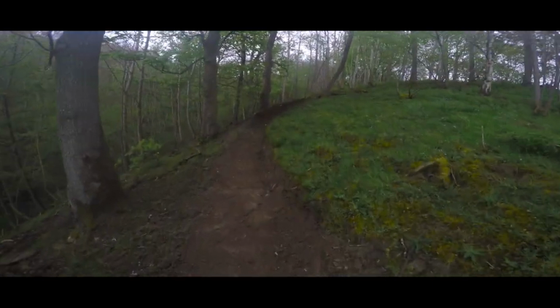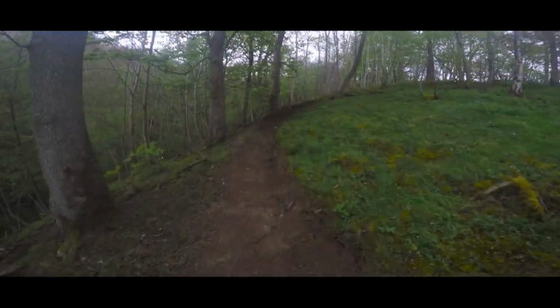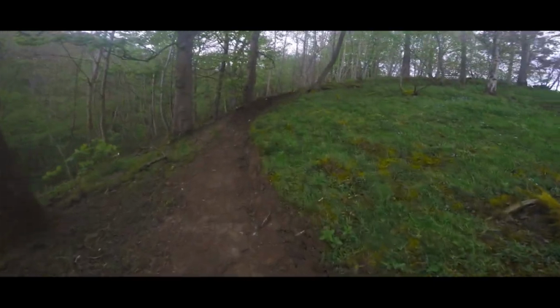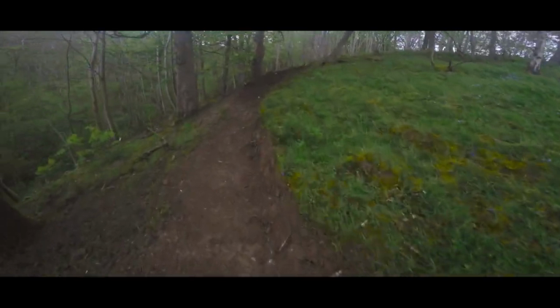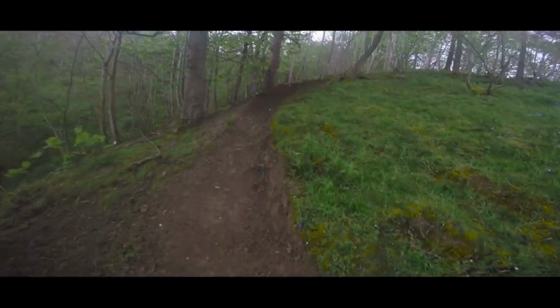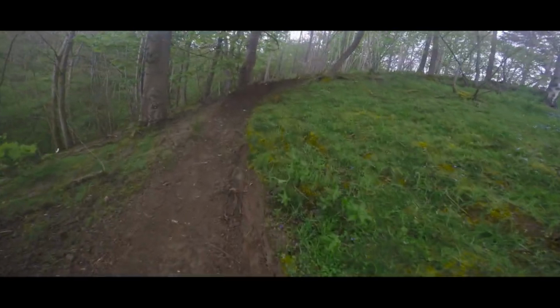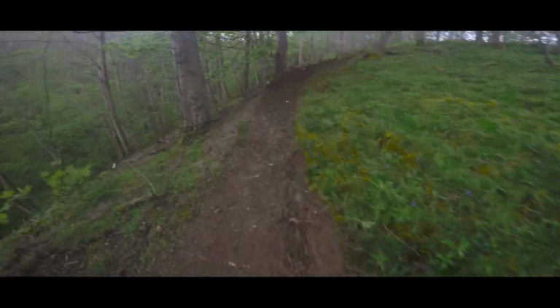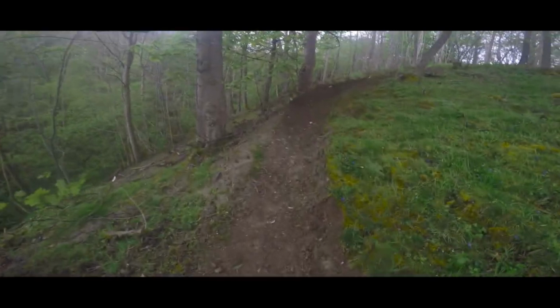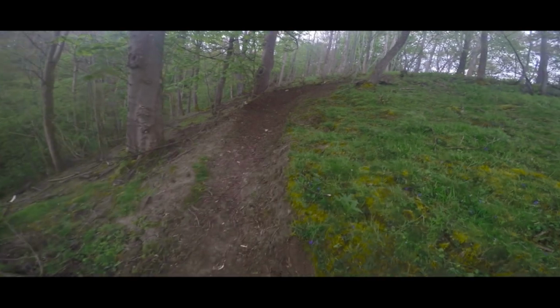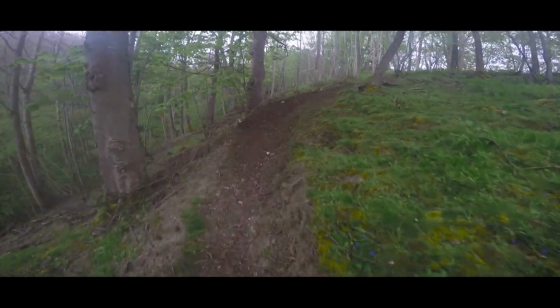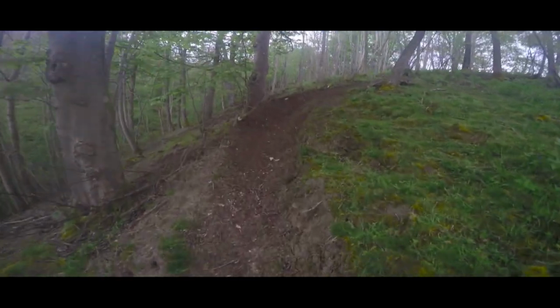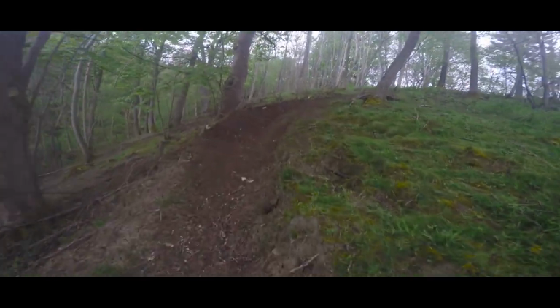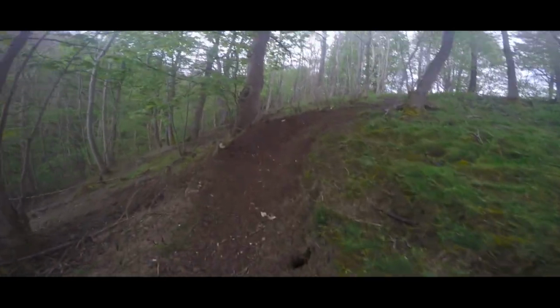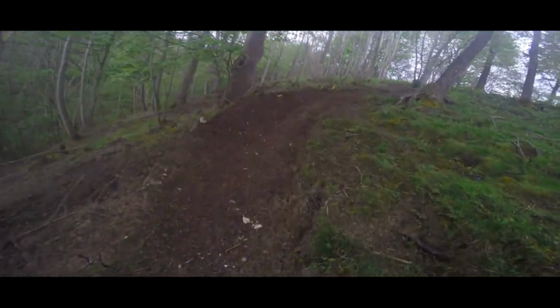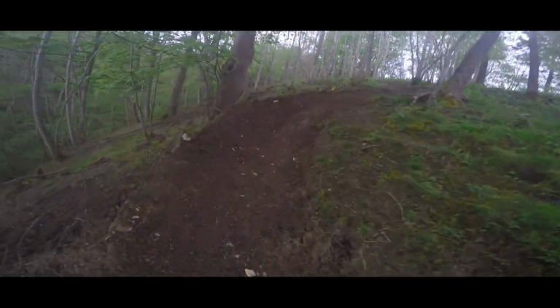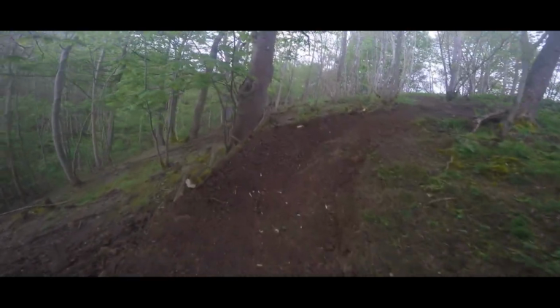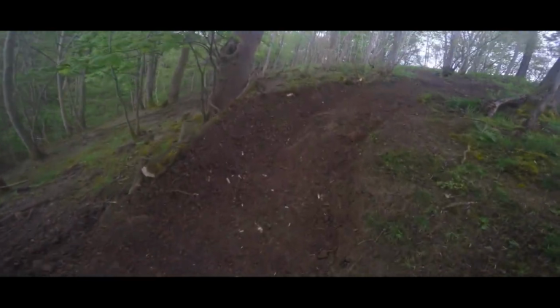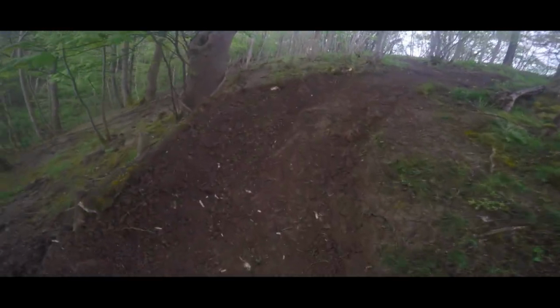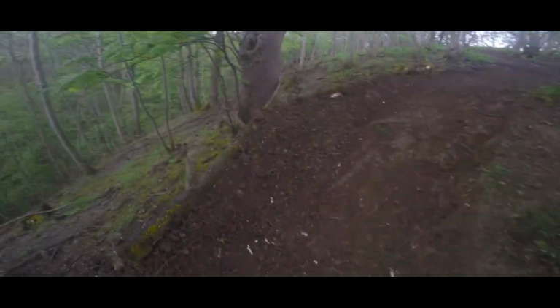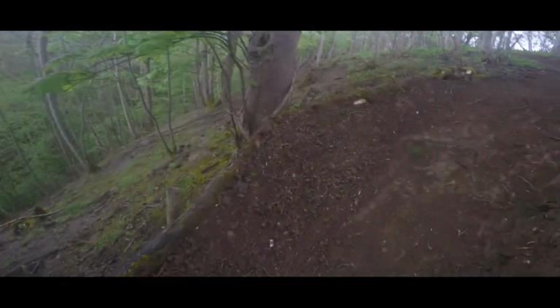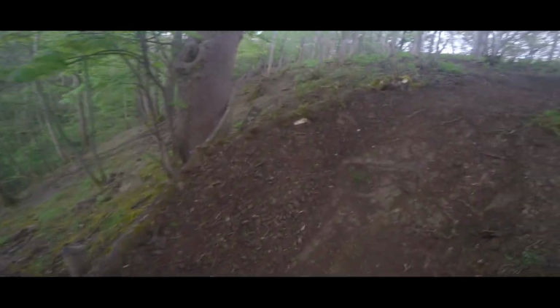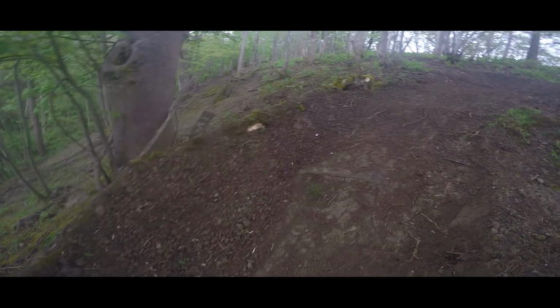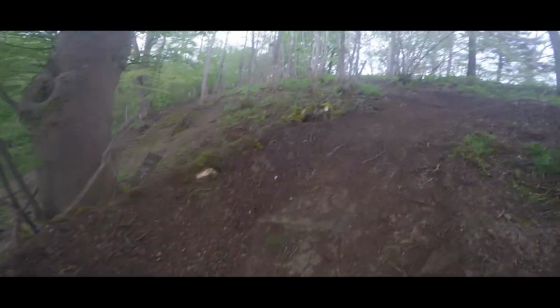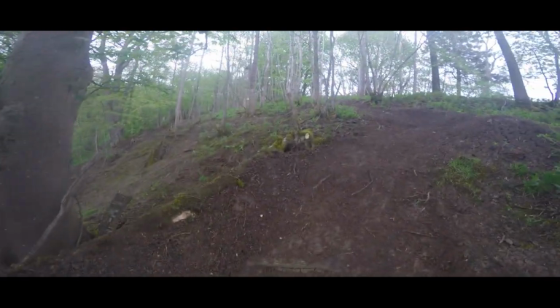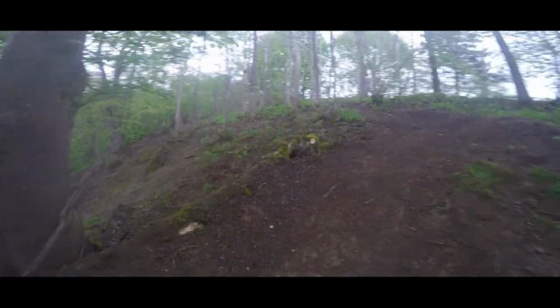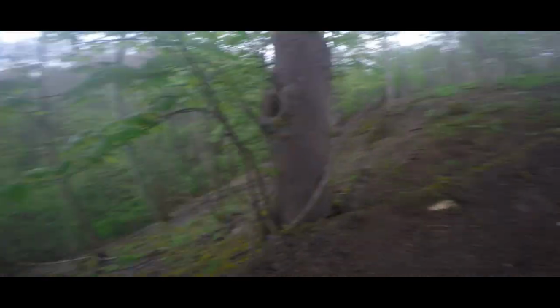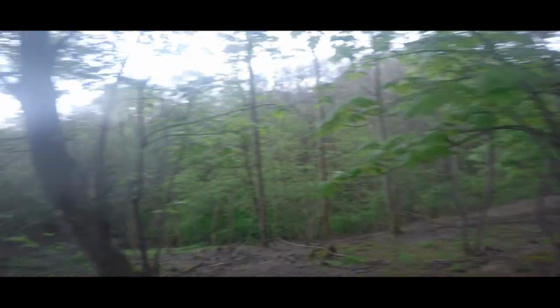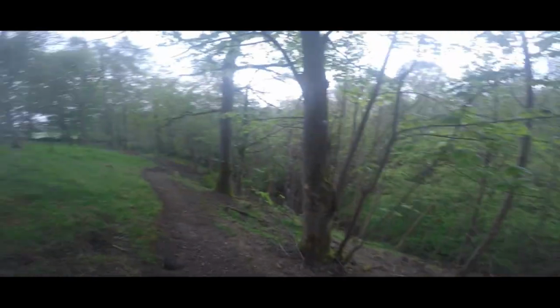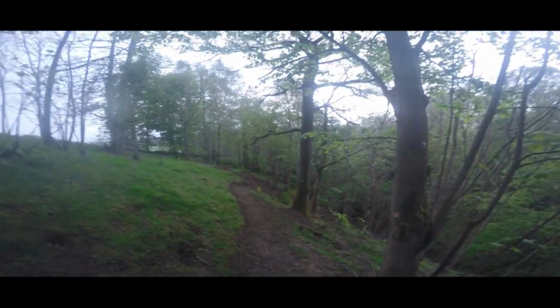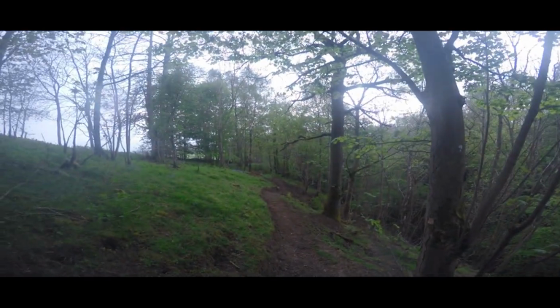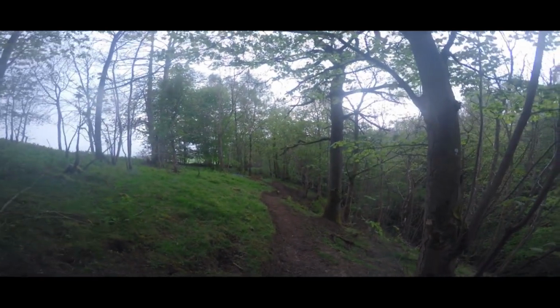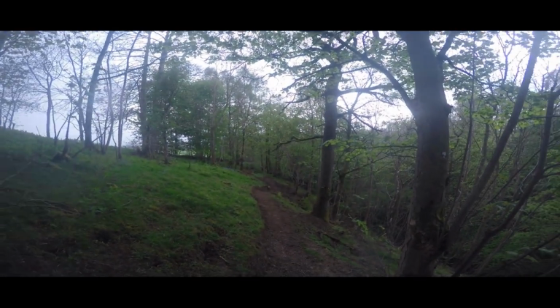And then this berm — might be able to compact it a little bit more because it has been raining. As you can see it's a little bit wet, but that looks so much better down there.